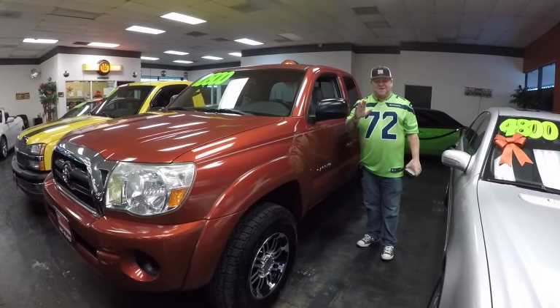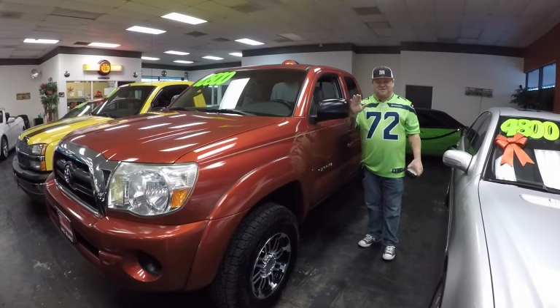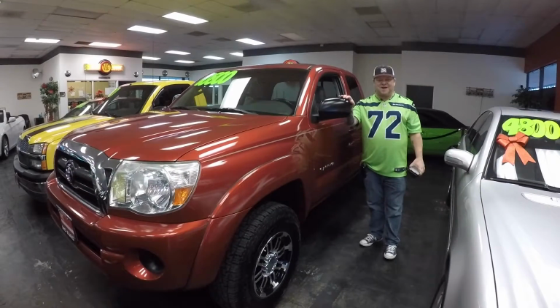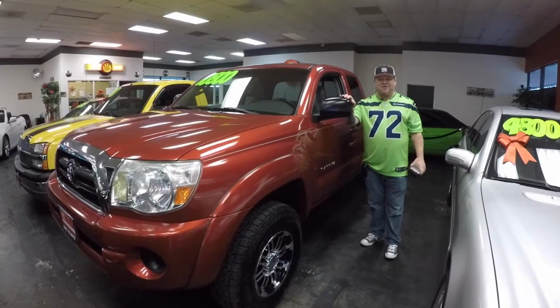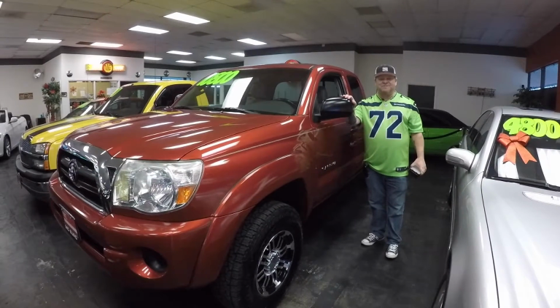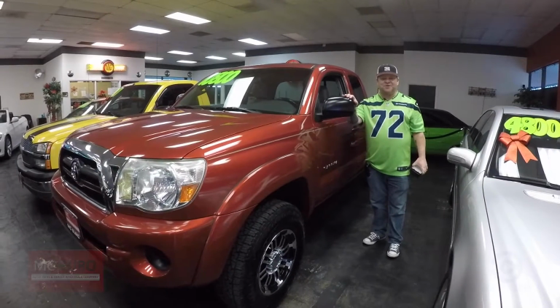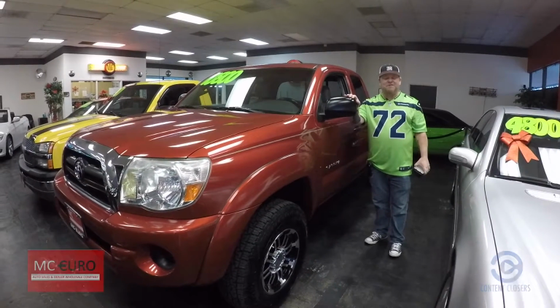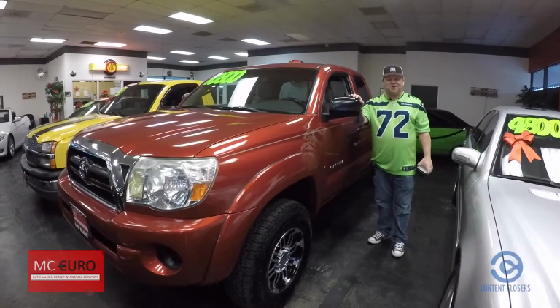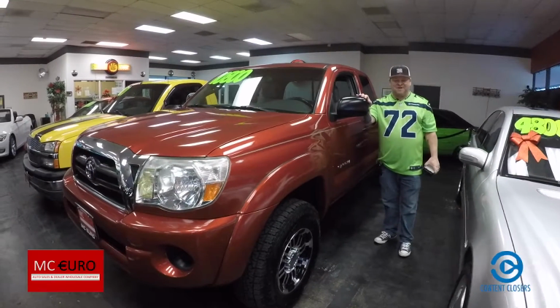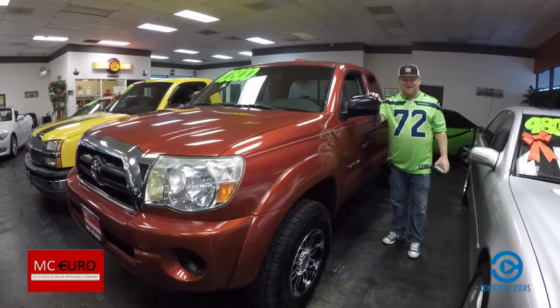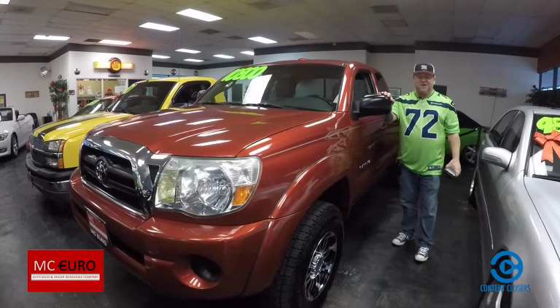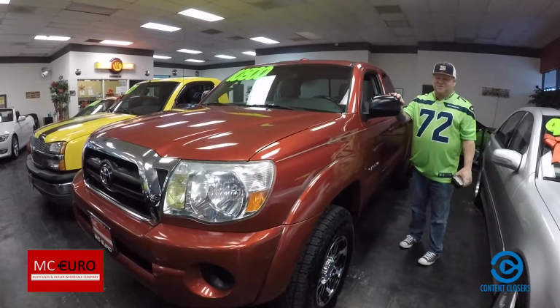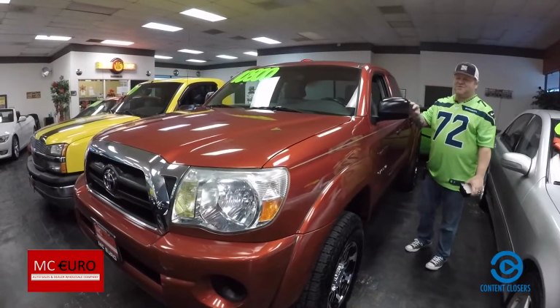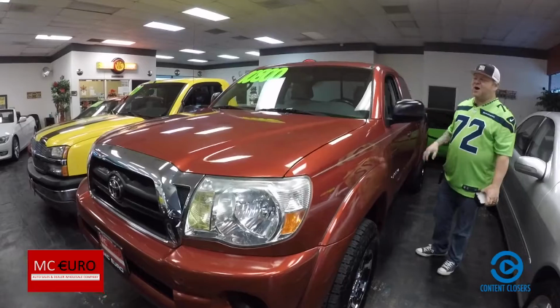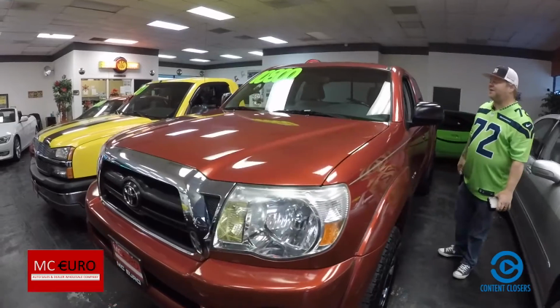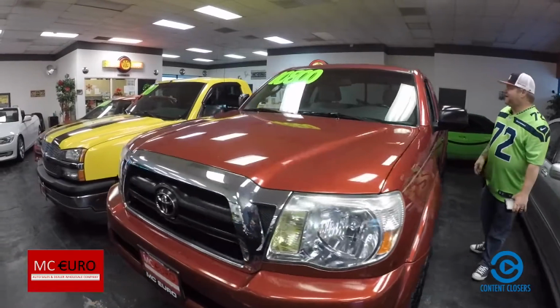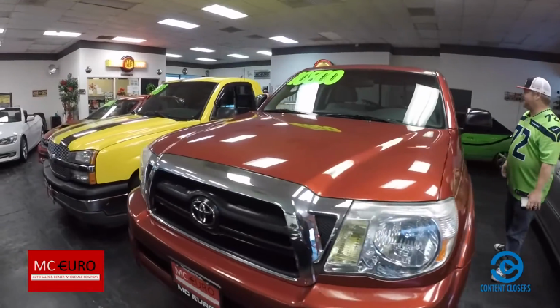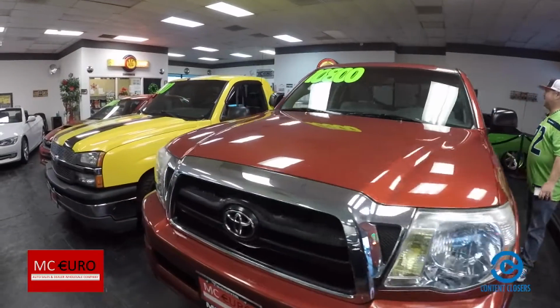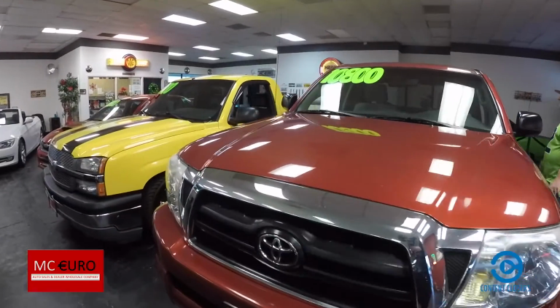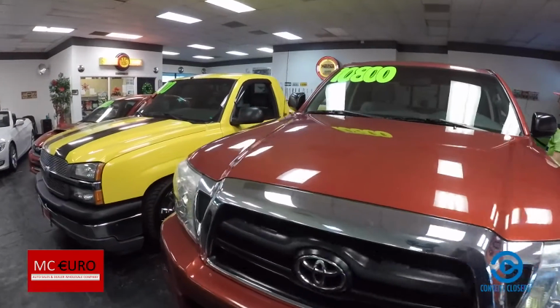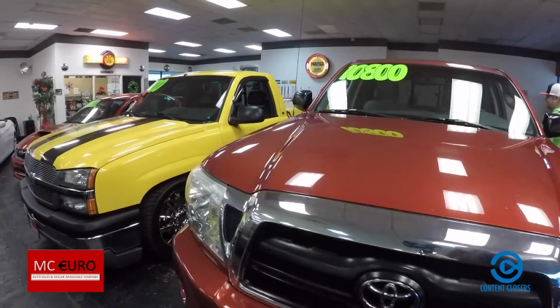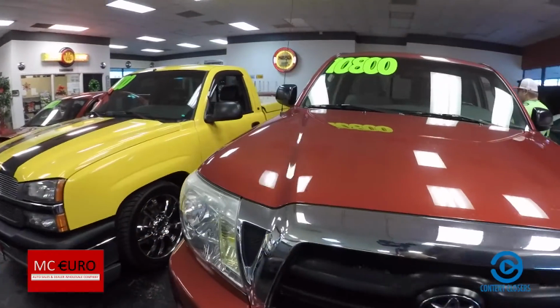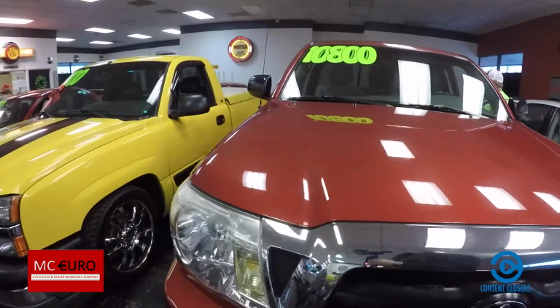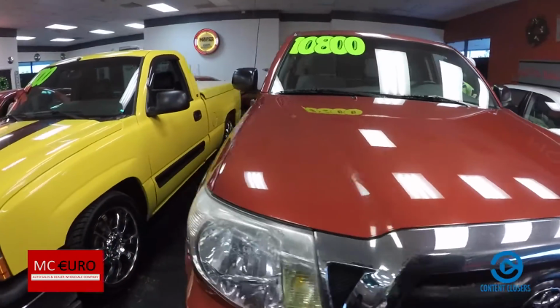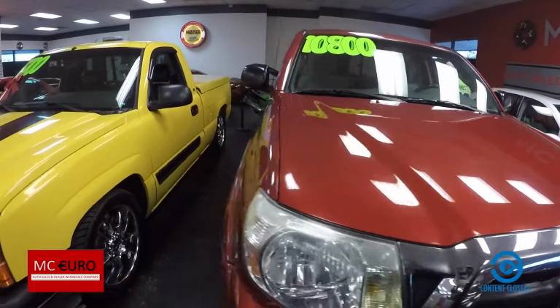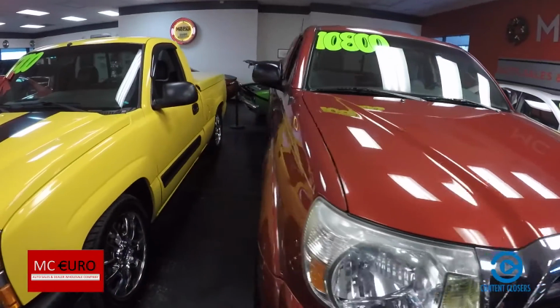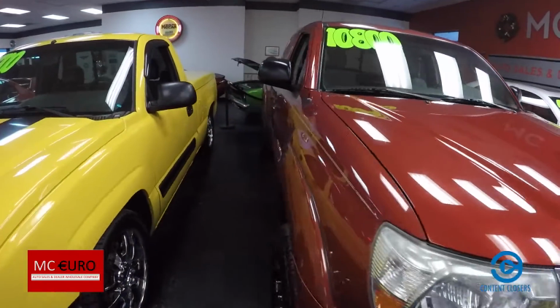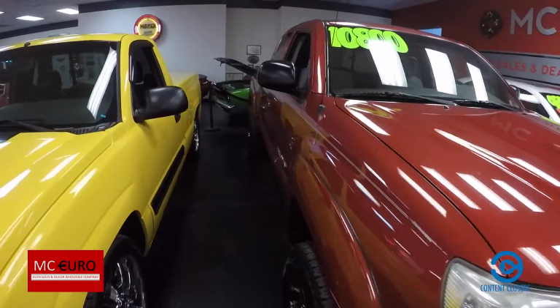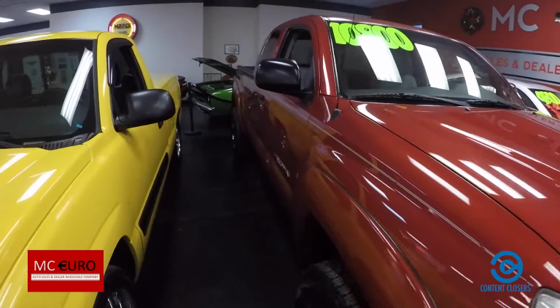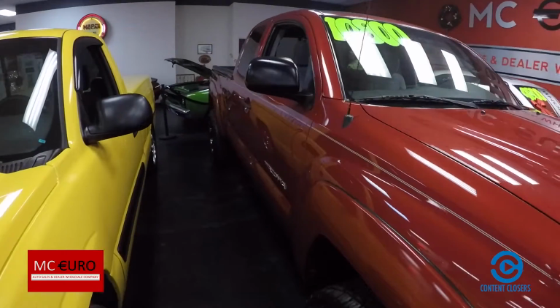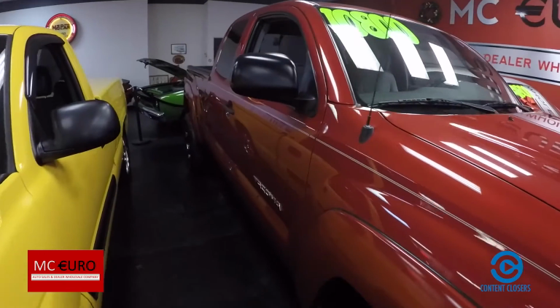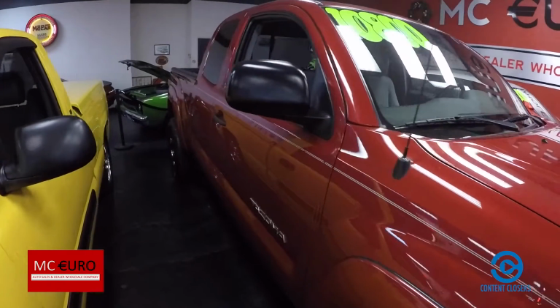Hey everybody, Scott Company Live right here at MC Hero of Tacoma. Thanks for taking a look. Here's your virtual video walk around. This is the 2006 Toyota Tacoma. This is the pre-runner SR5.